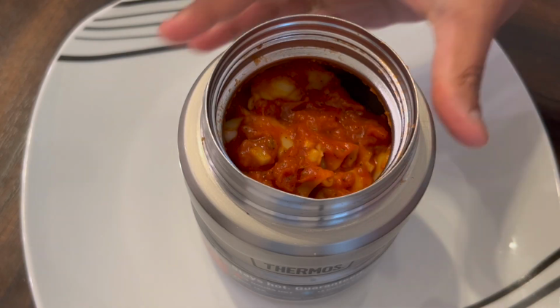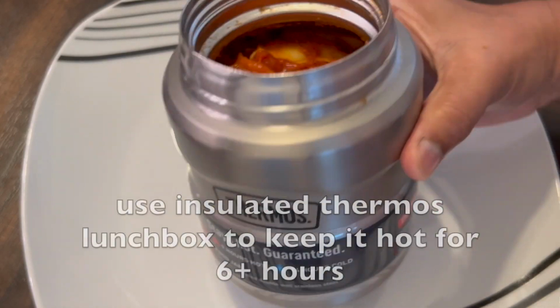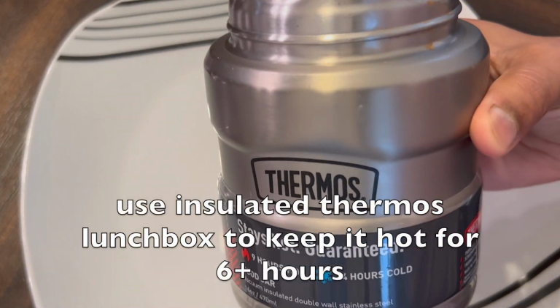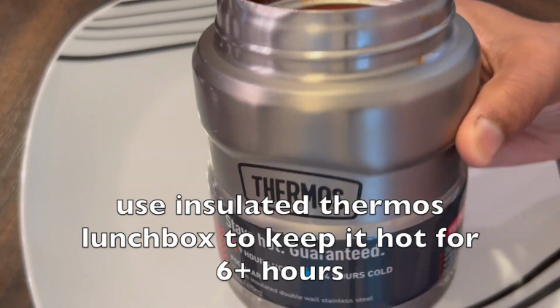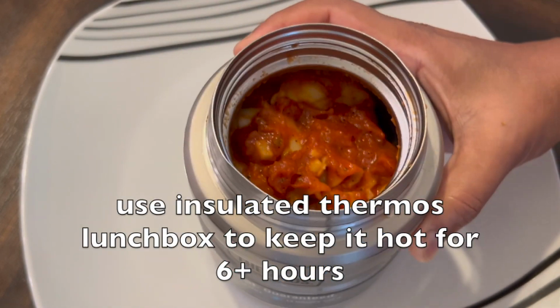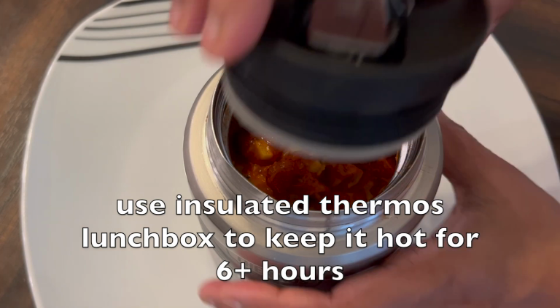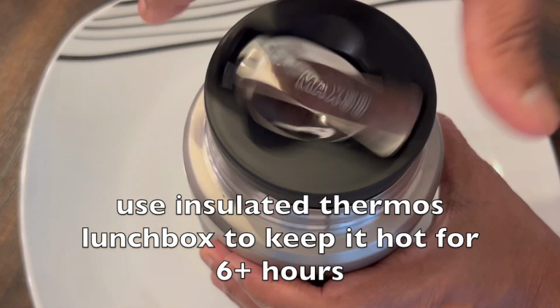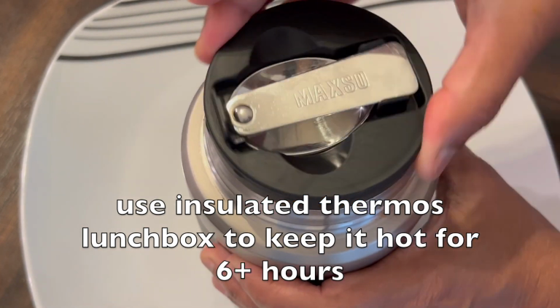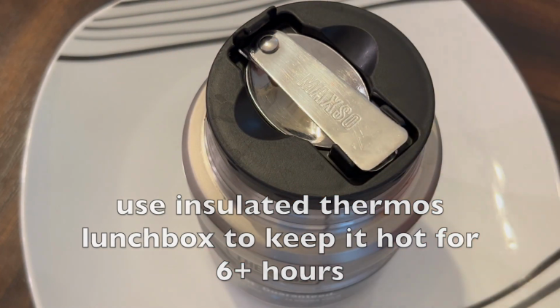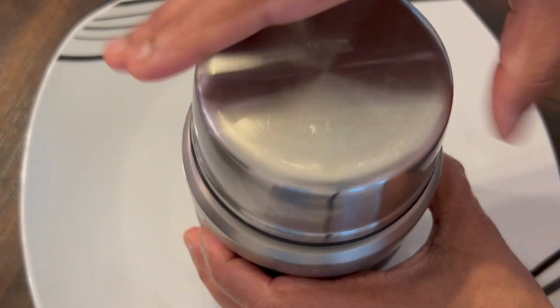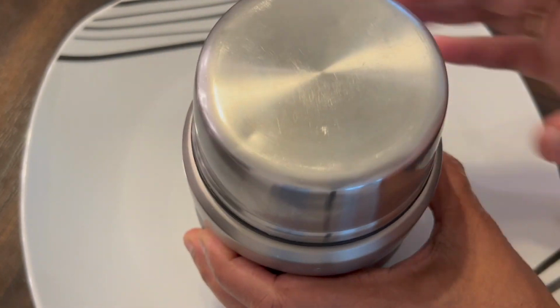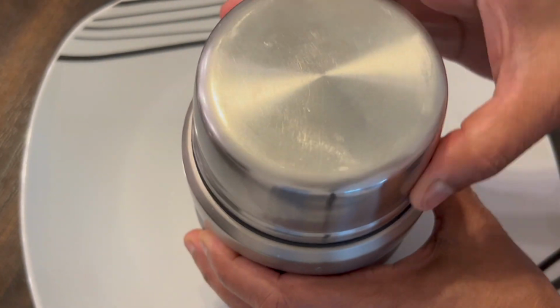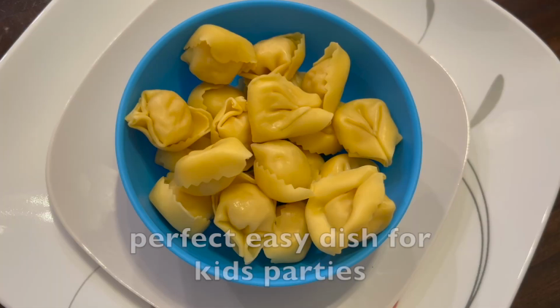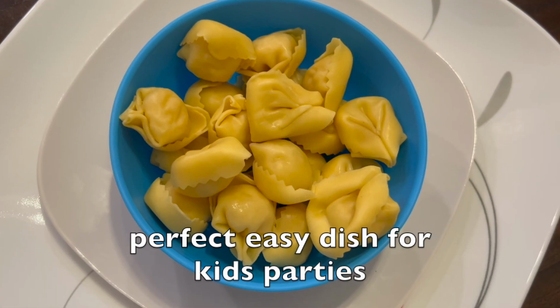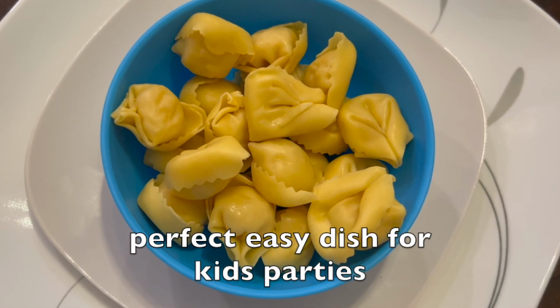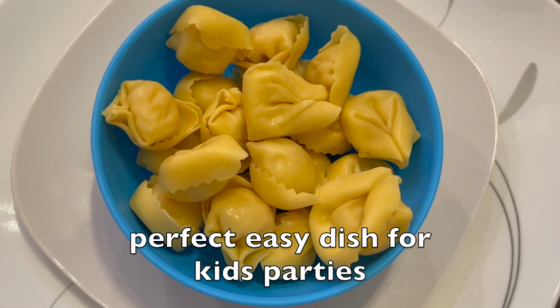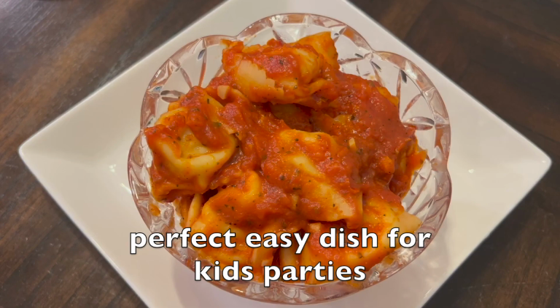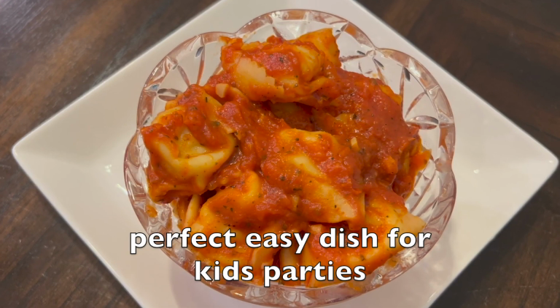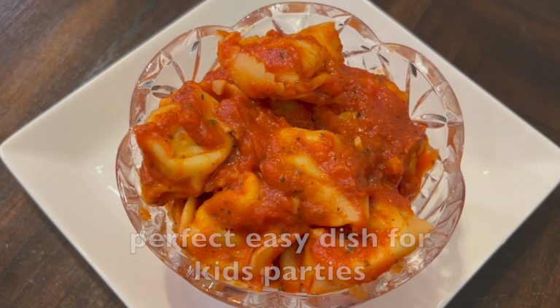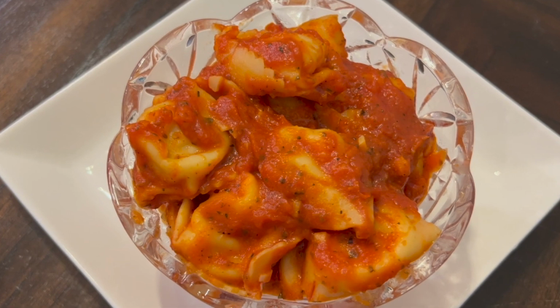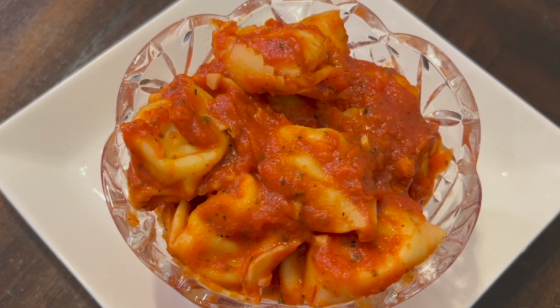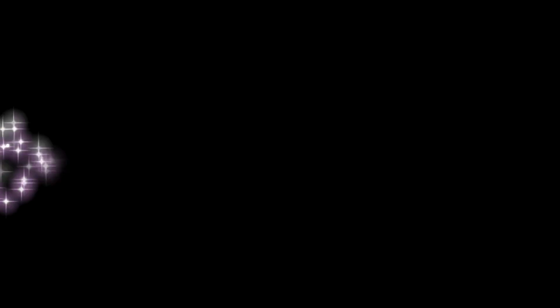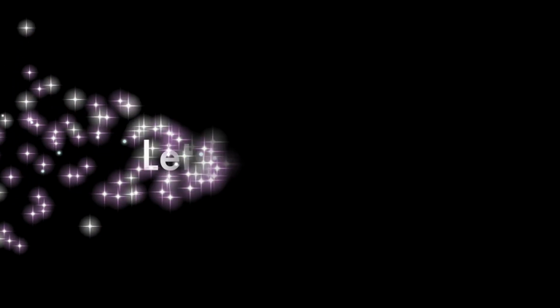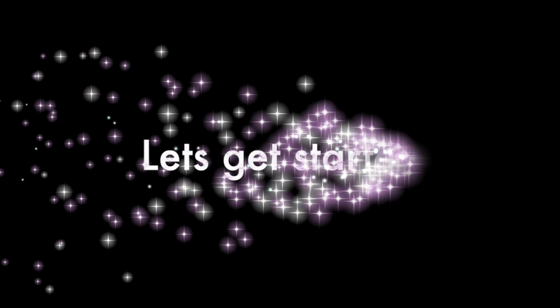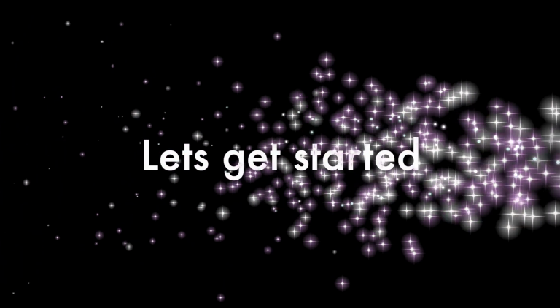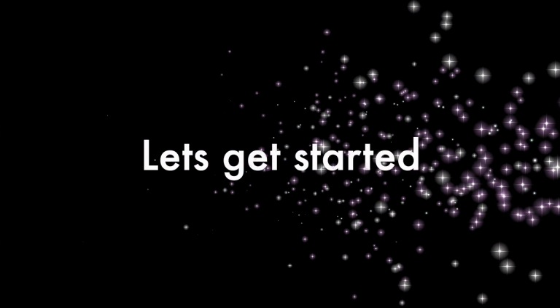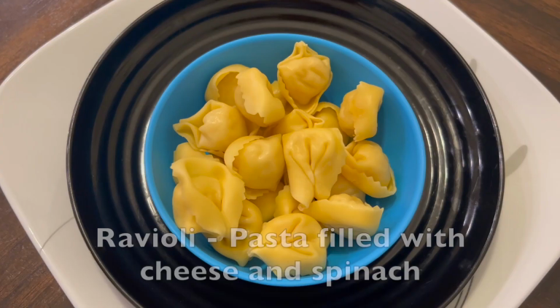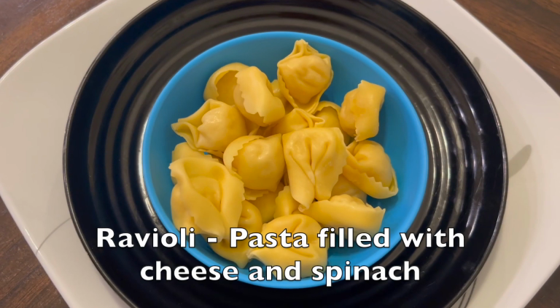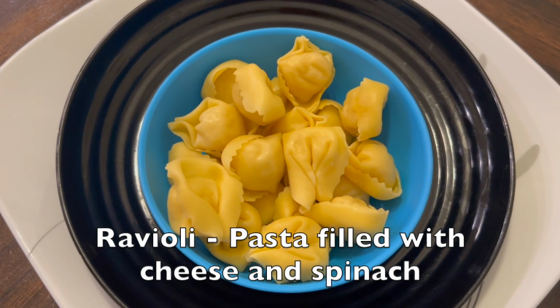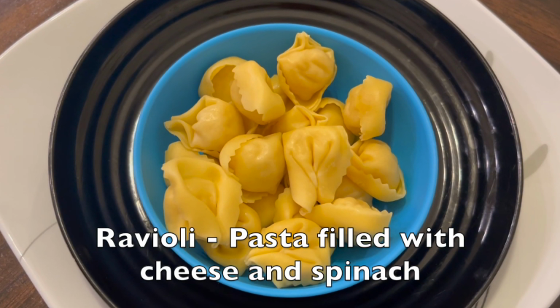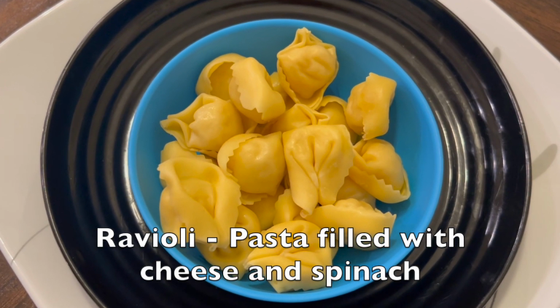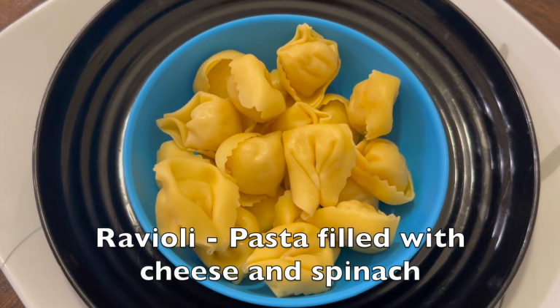Use an insulated thermos lunchbox to keep it hot for 6 plus hours. It's a perfect easy dish for kids' parties too. Let's get started — this is ravioli pasta filled with cheese and spinach.